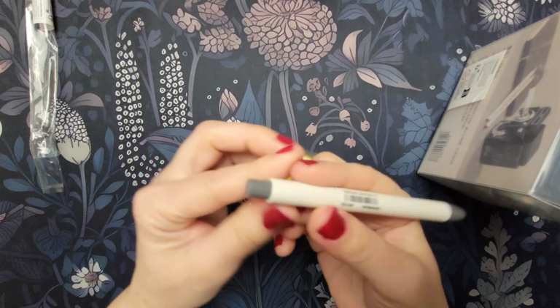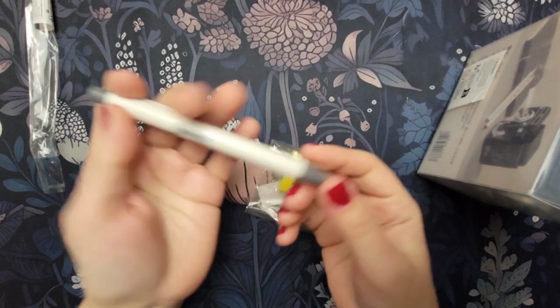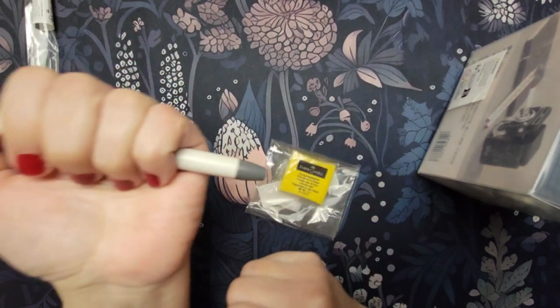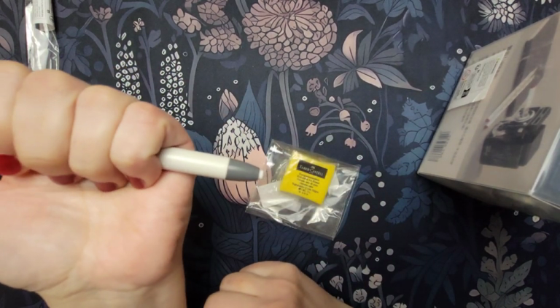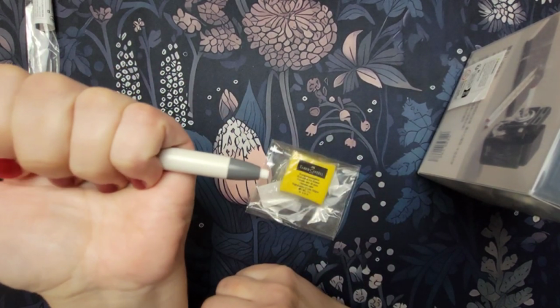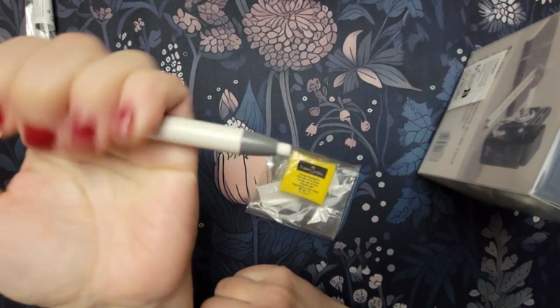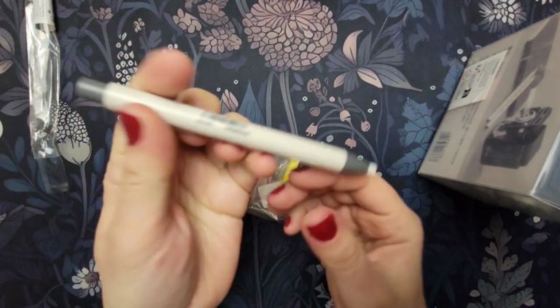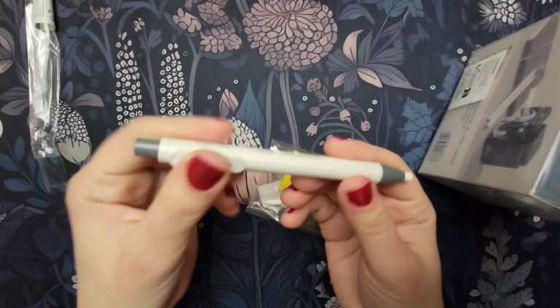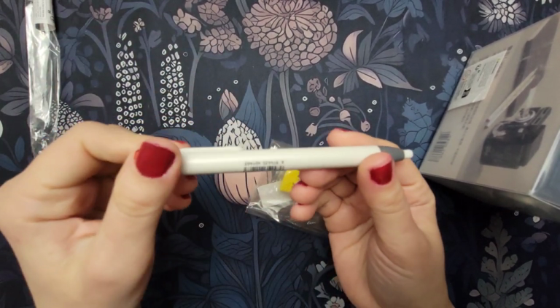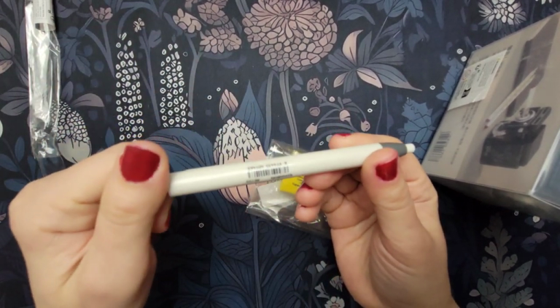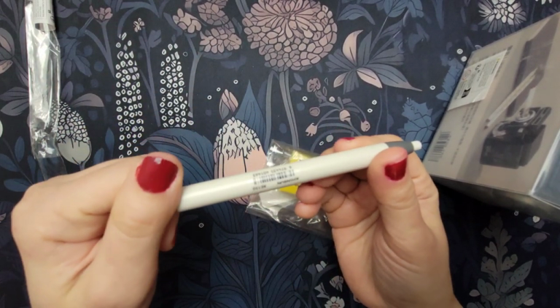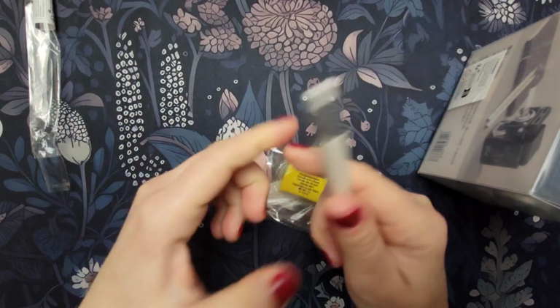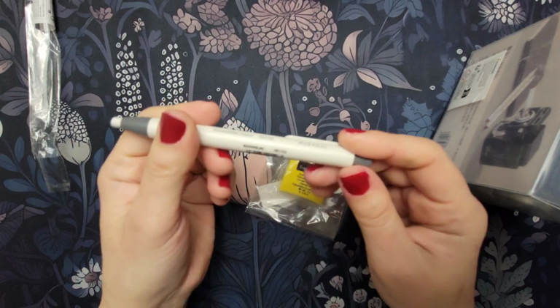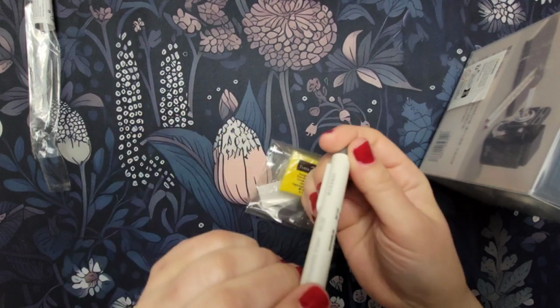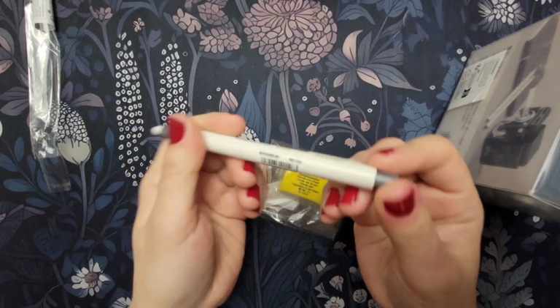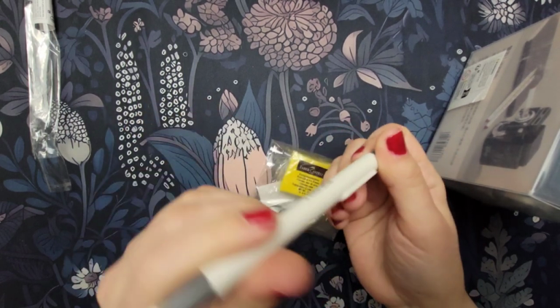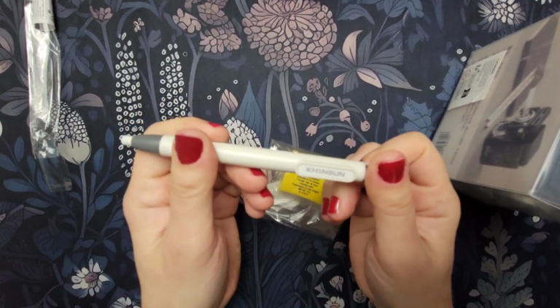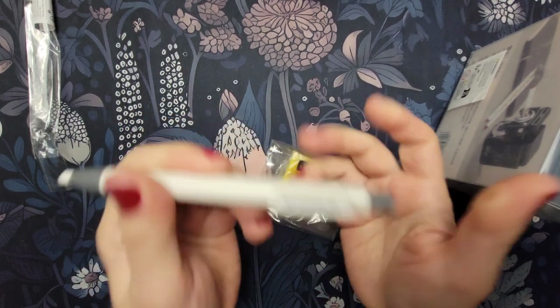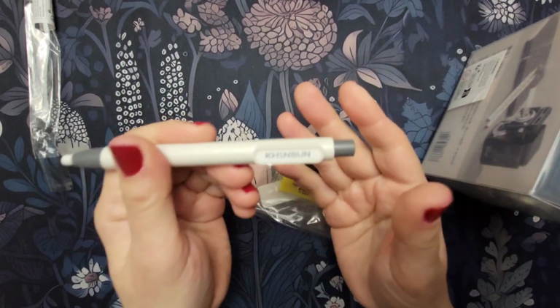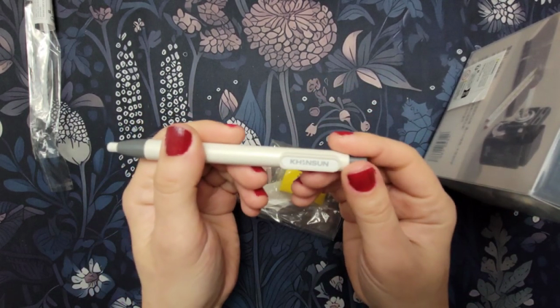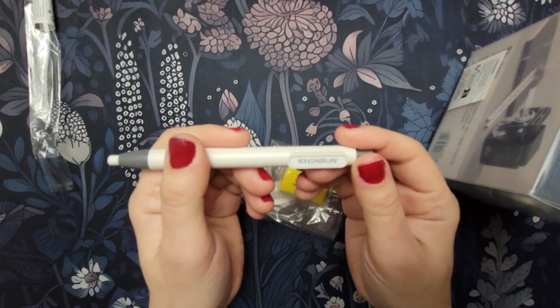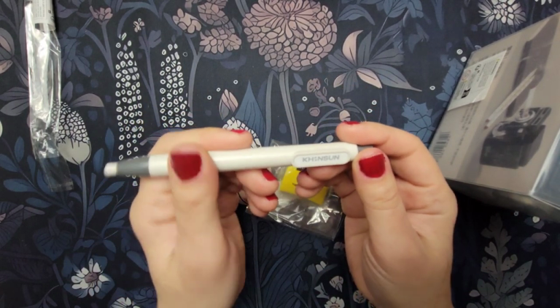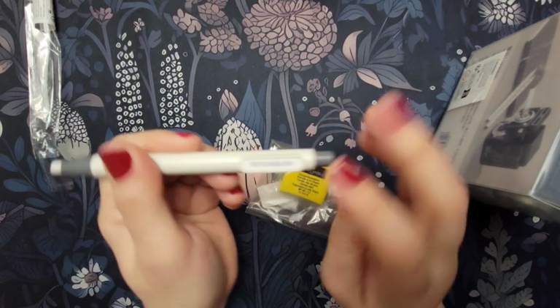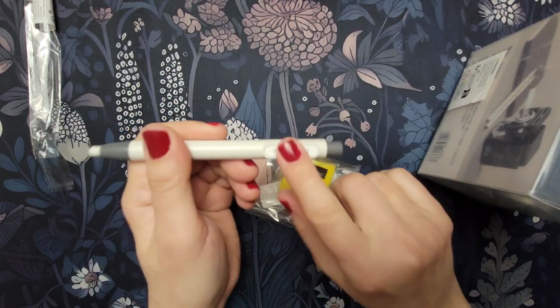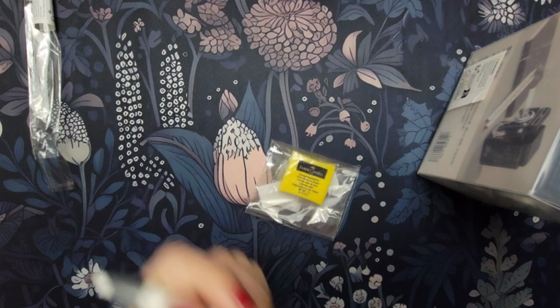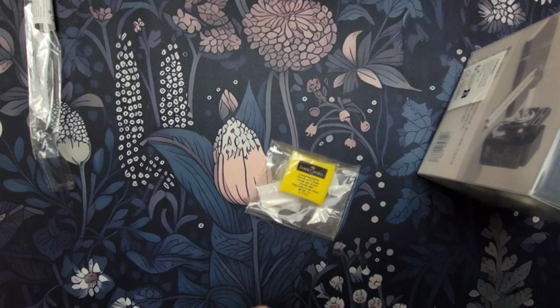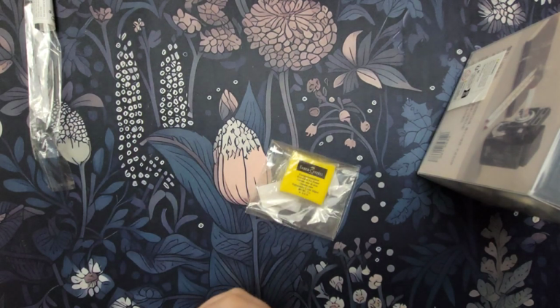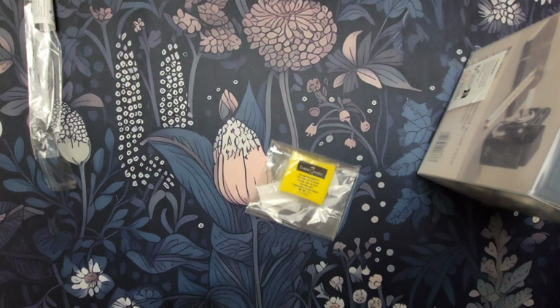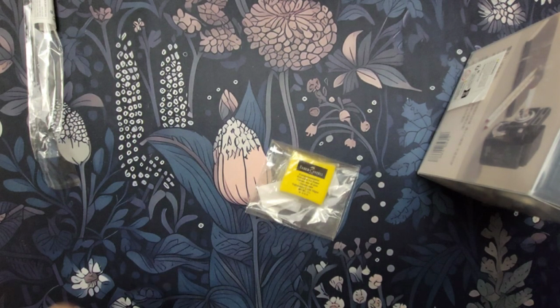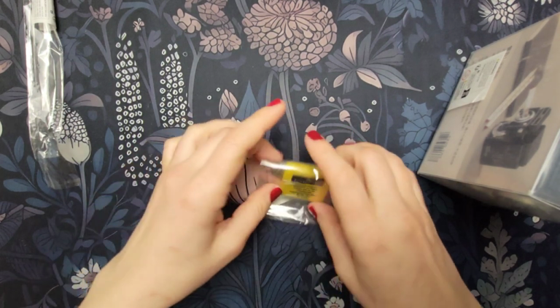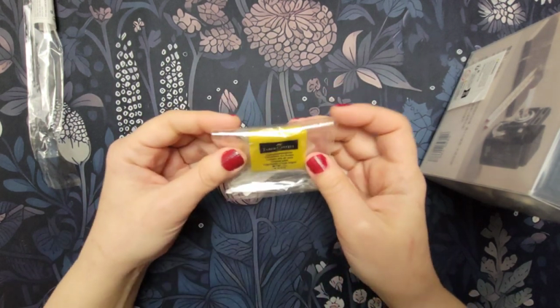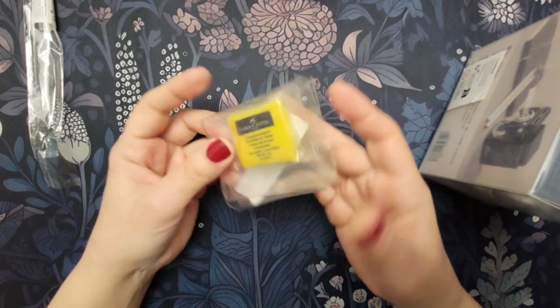Then I got an eraser — like a manual click eraser, like a pen. That's pretty cool. I think this was about a dollar forty-nine or two dollars. I'll put the prices up like I usually do.